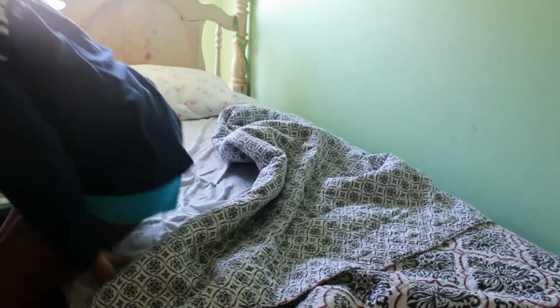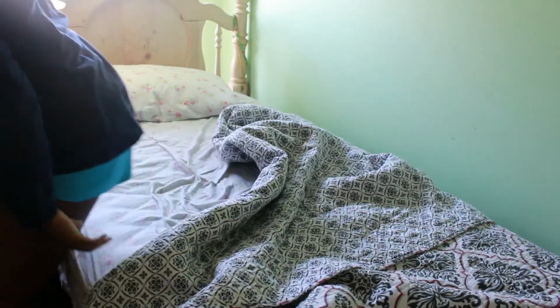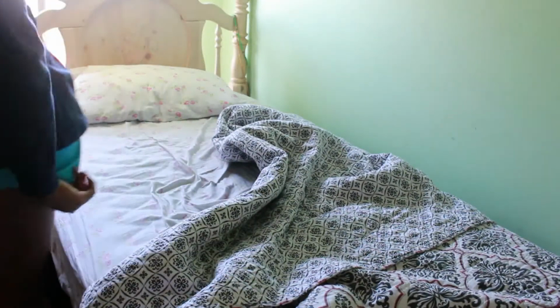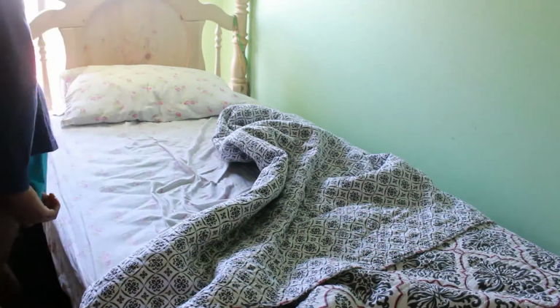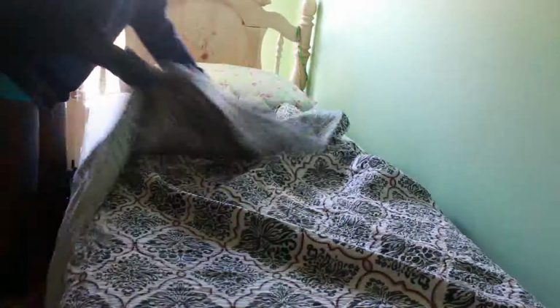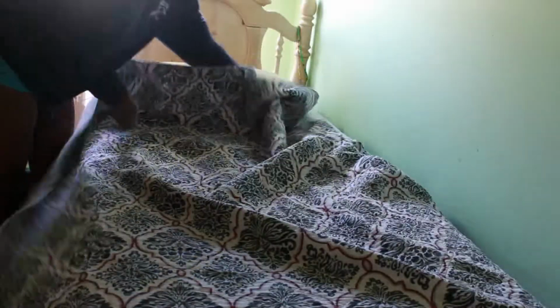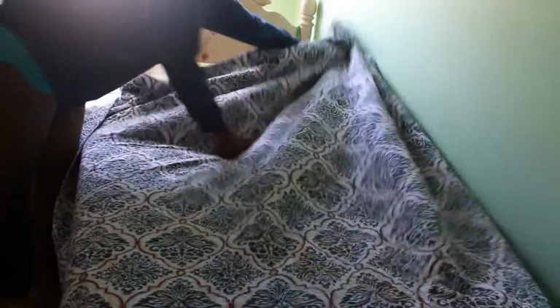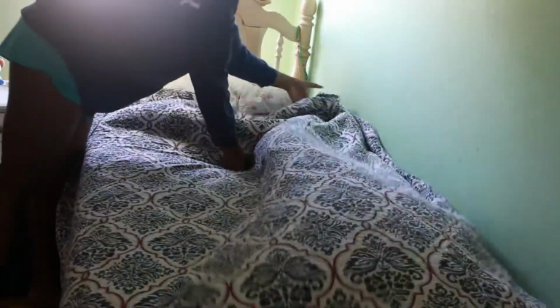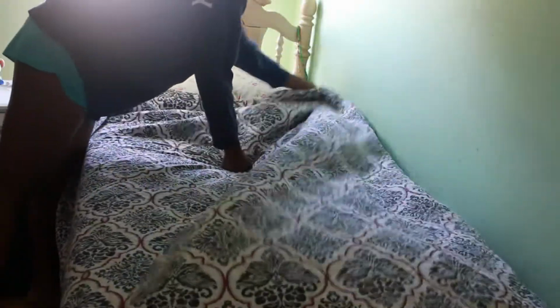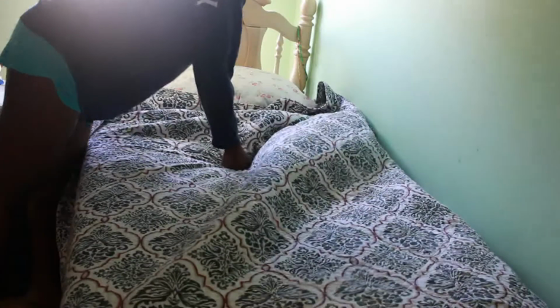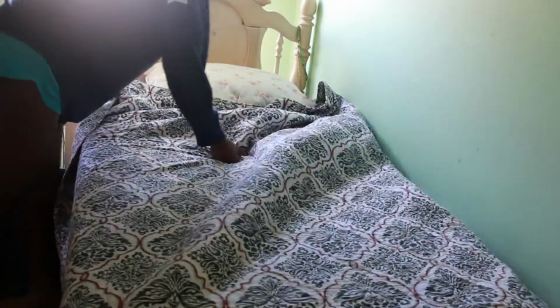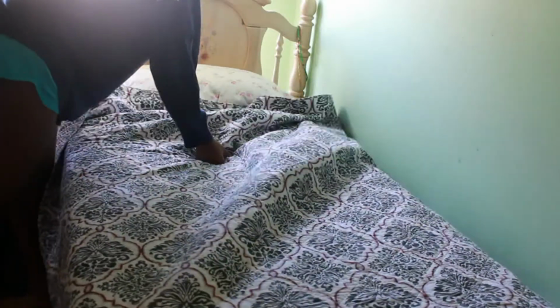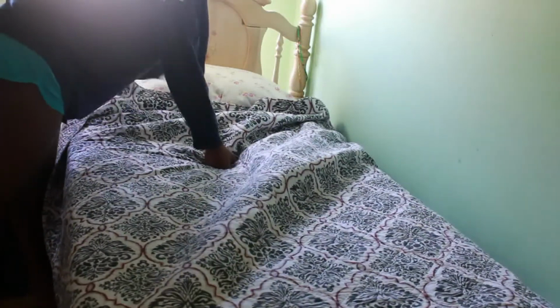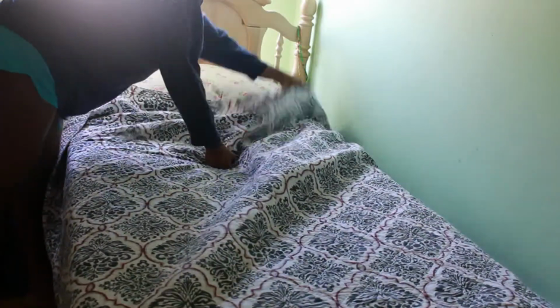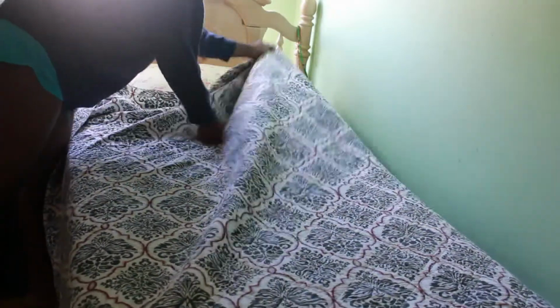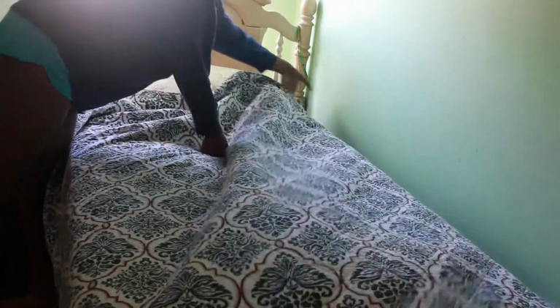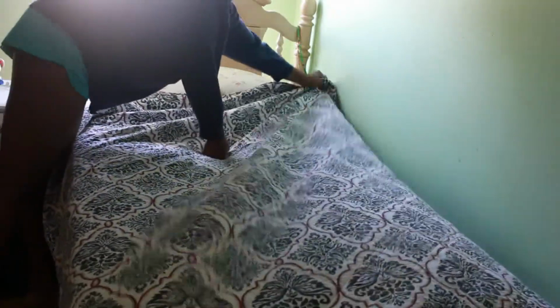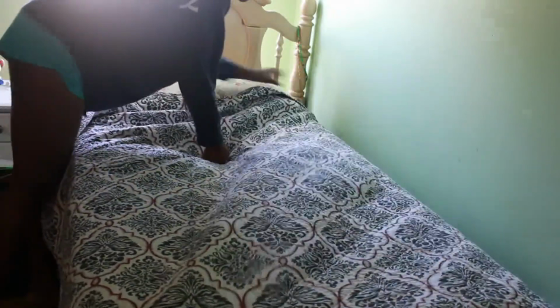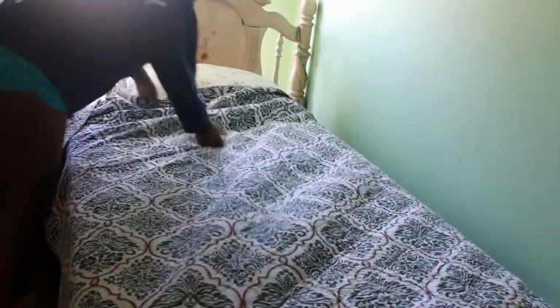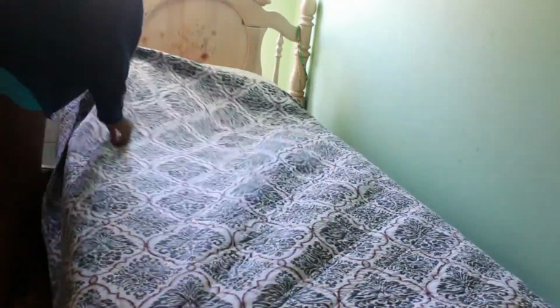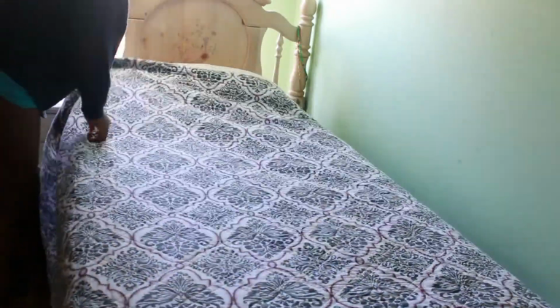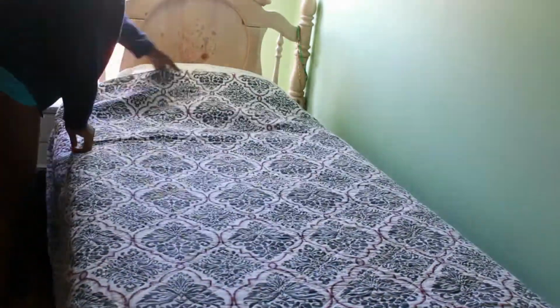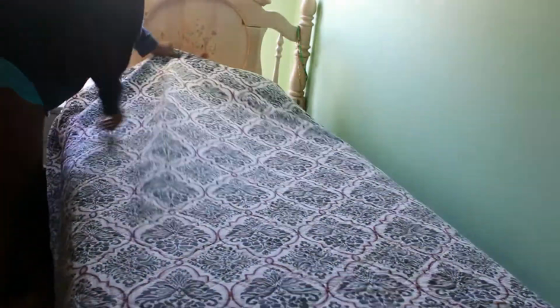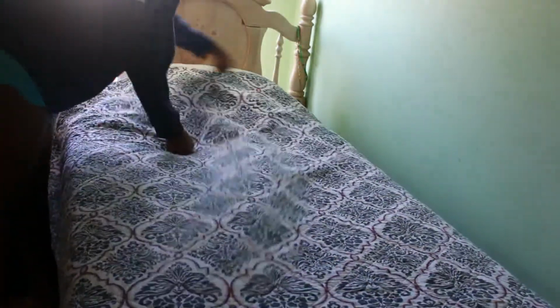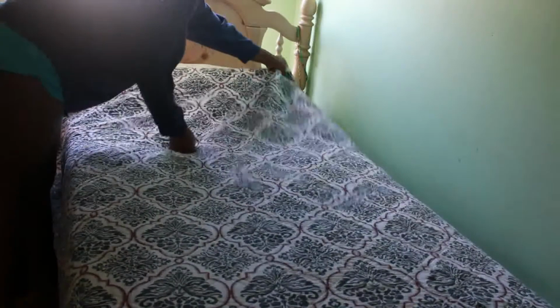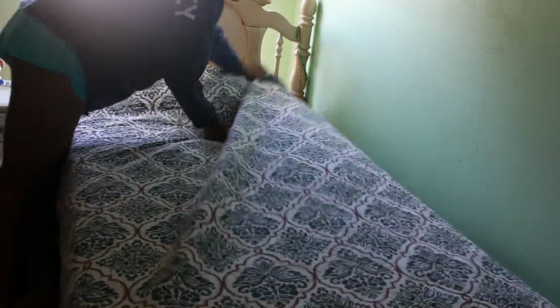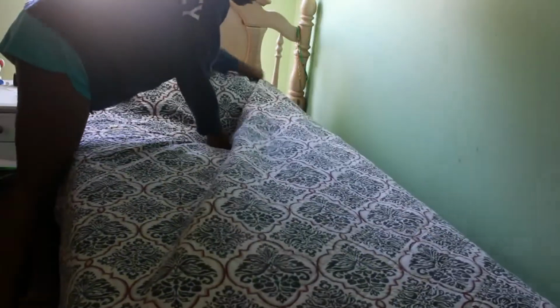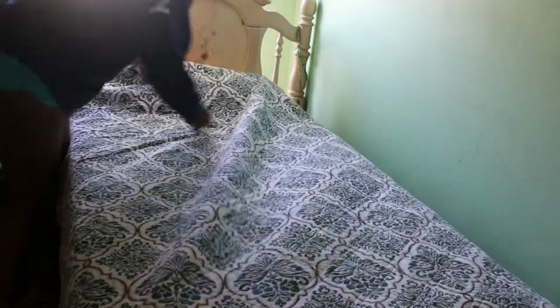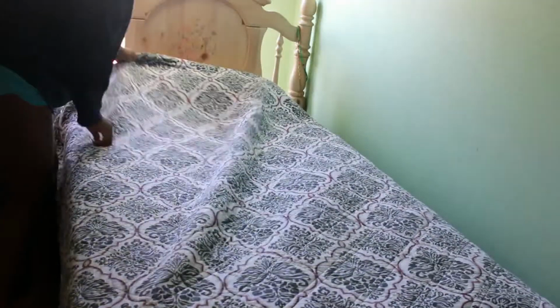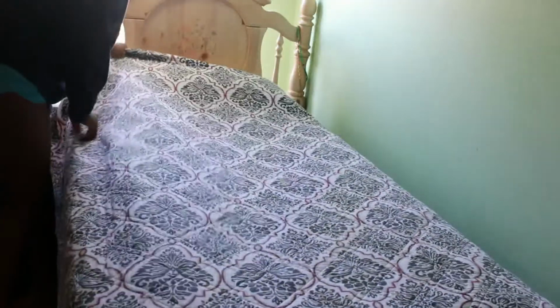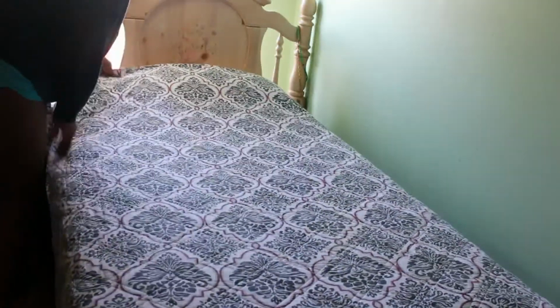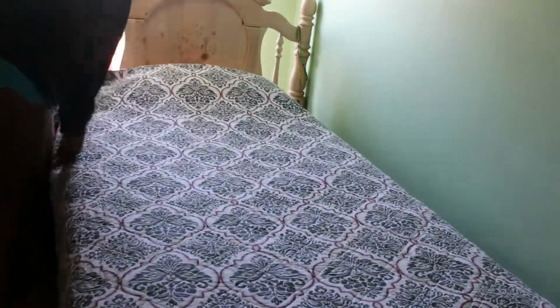When I'm out of bed, I fix it — make the bed — because it does make your room look neater, even though my room is always a mess, so that's counterintuitive. But I just really like having to fix the bed, so I do that right away.